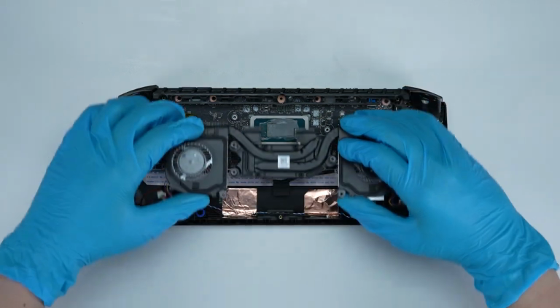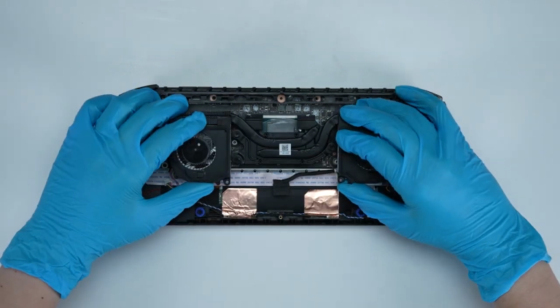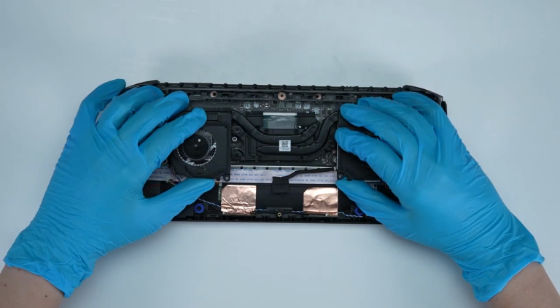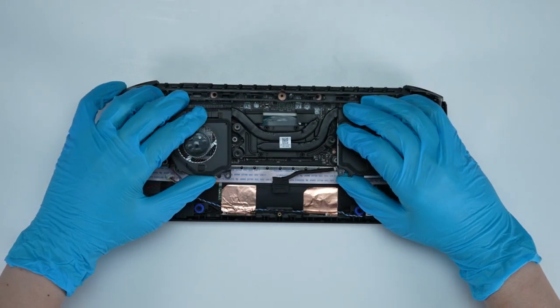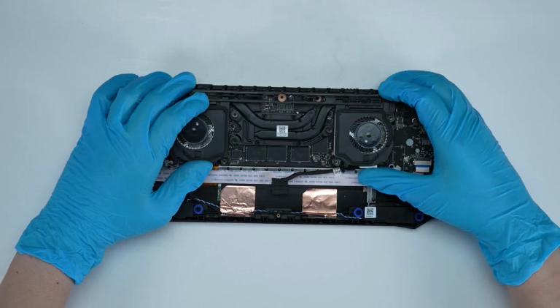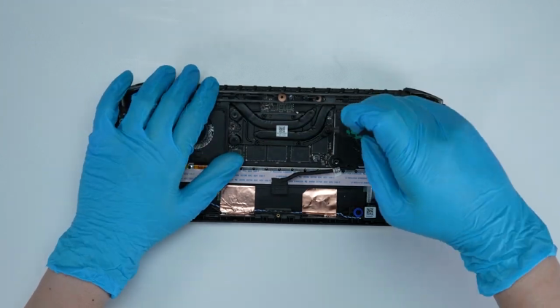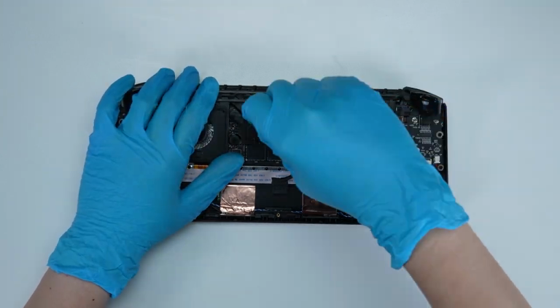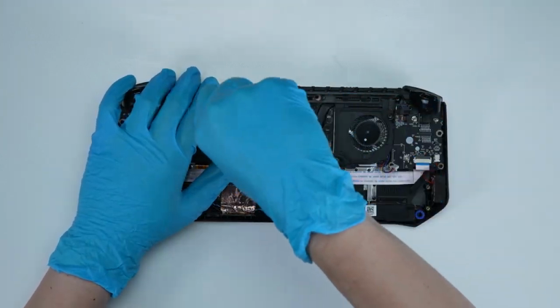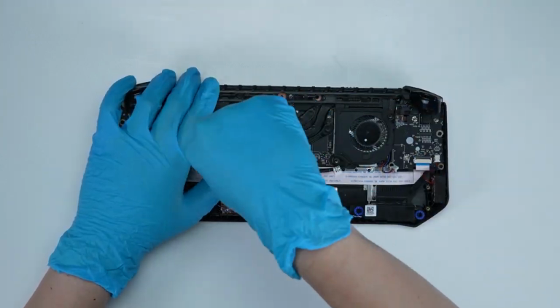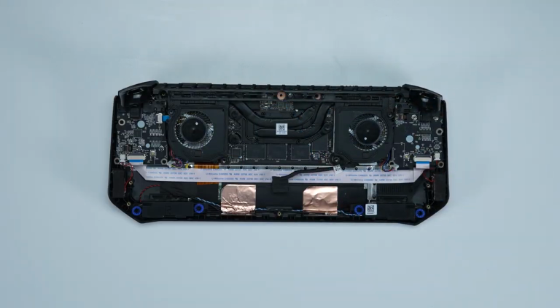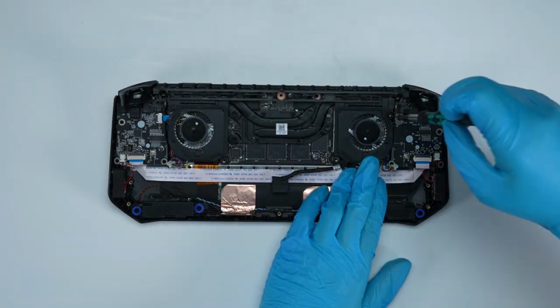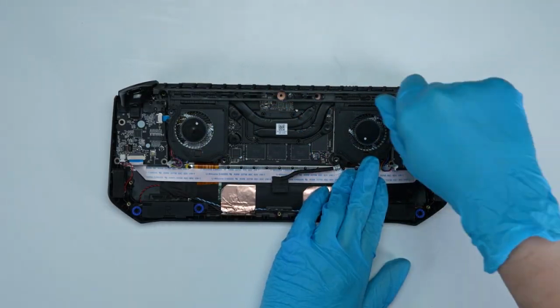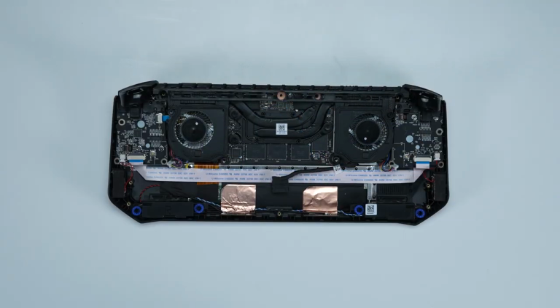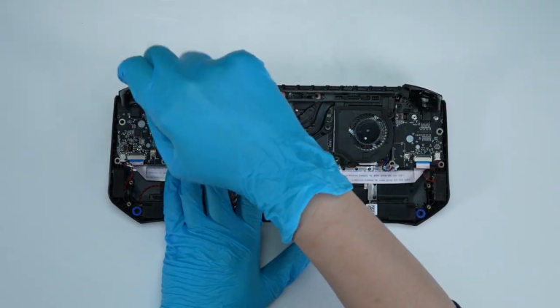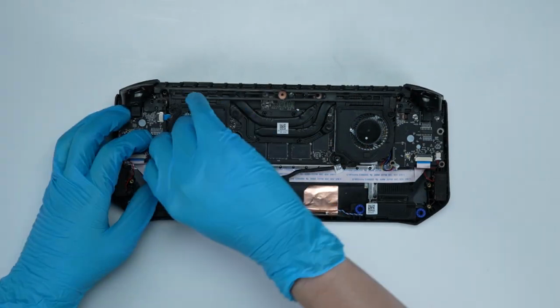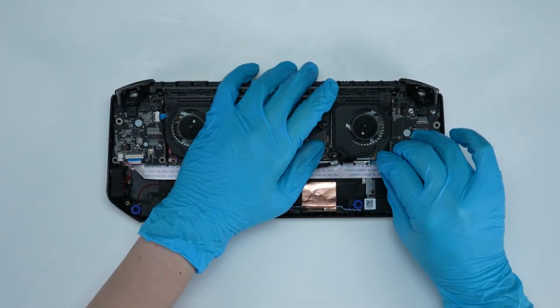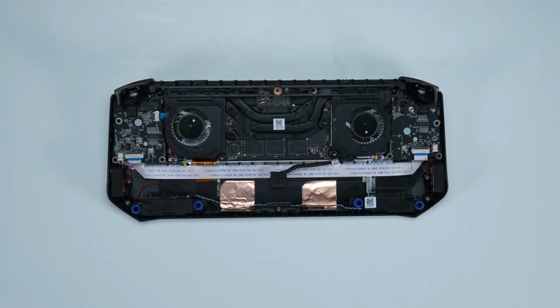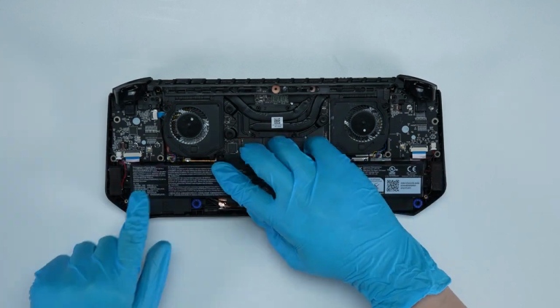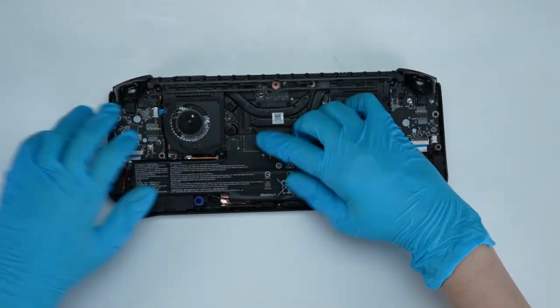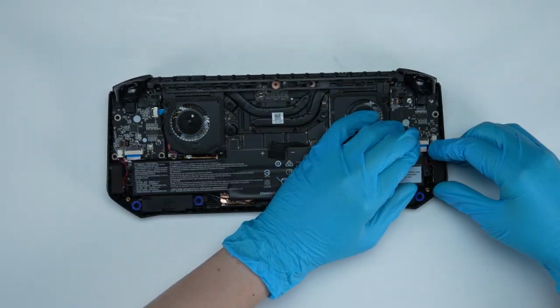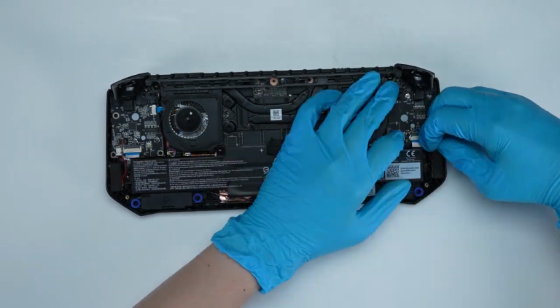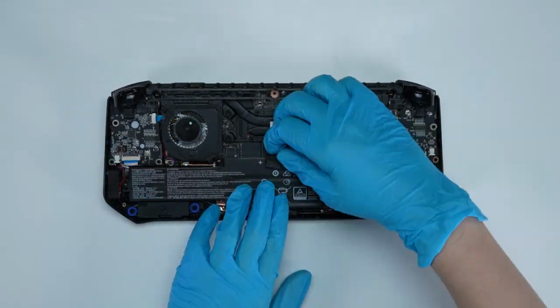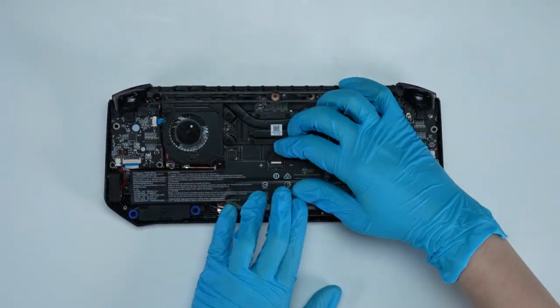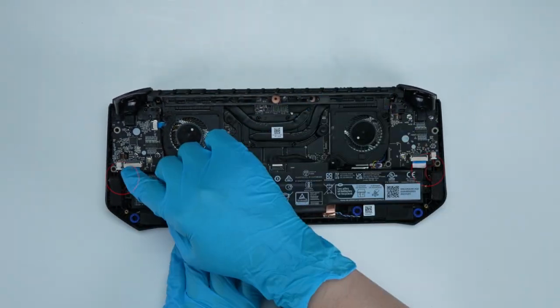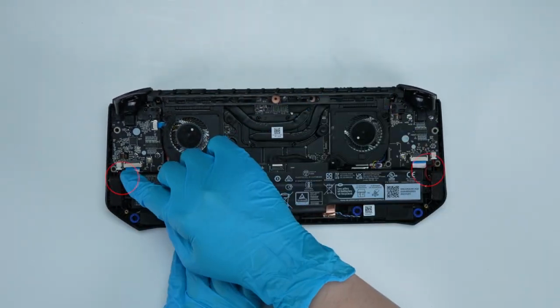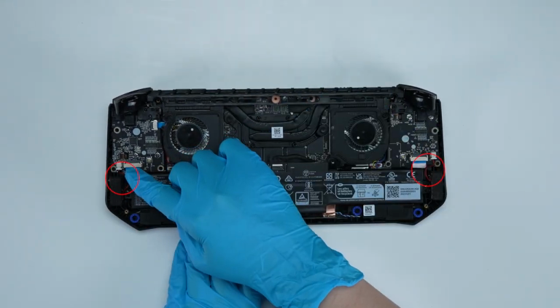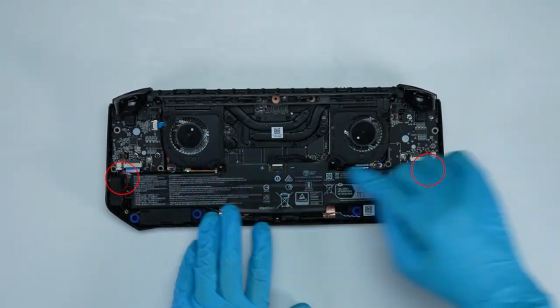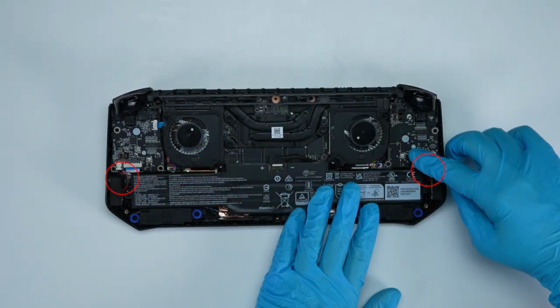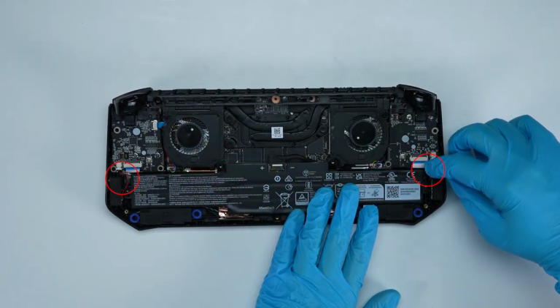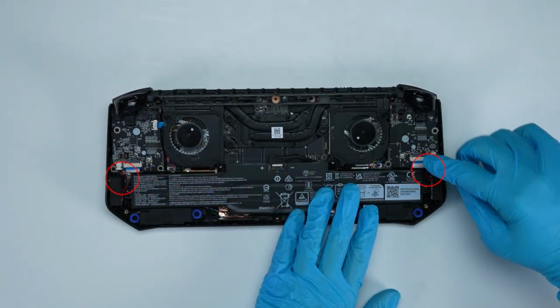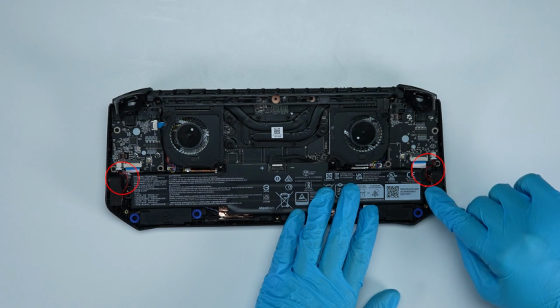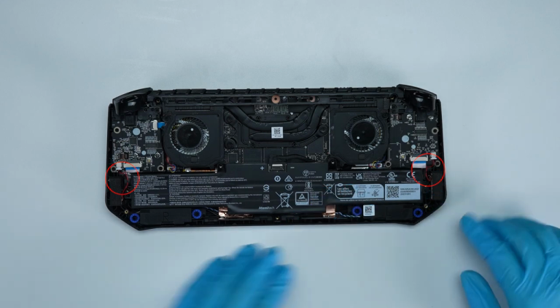Just reverse the process to assemble it back. Make sure that all the screws and cables return to their original position. Please note that the vibrating motor cables must be placed on the battery.